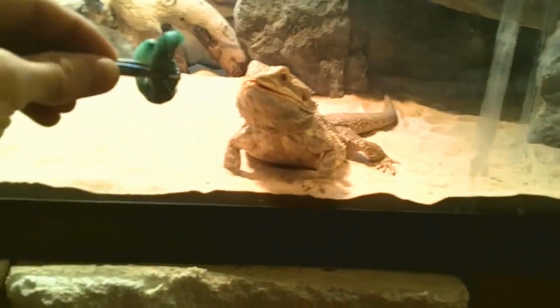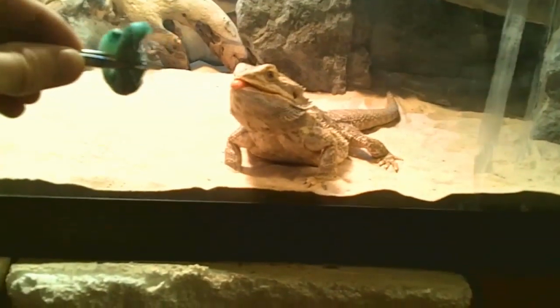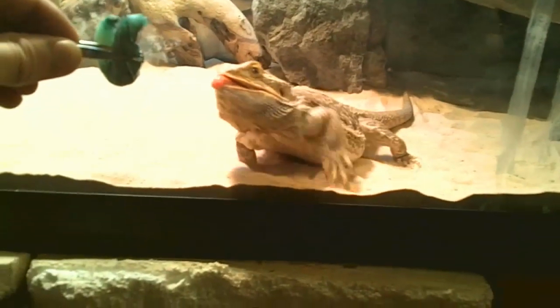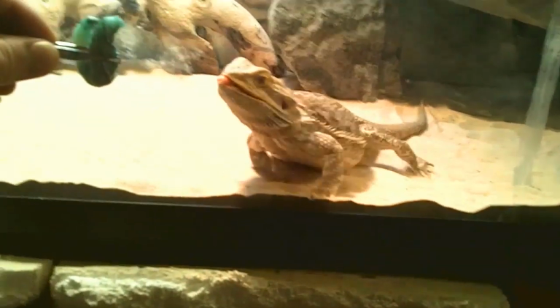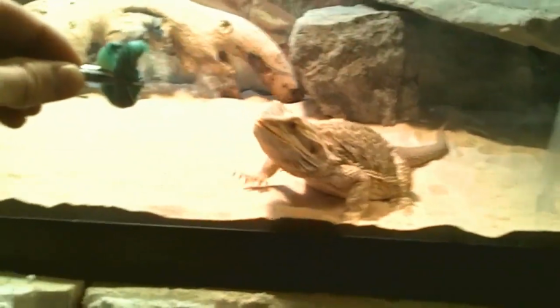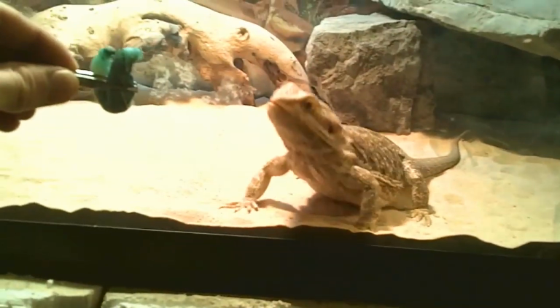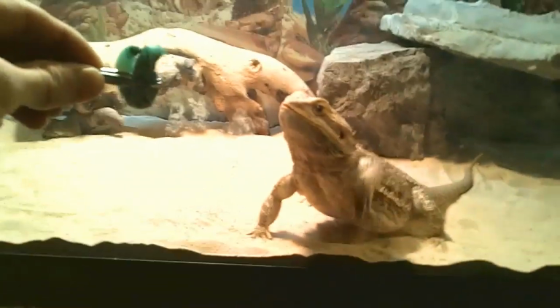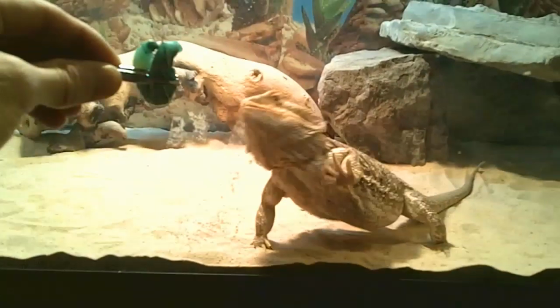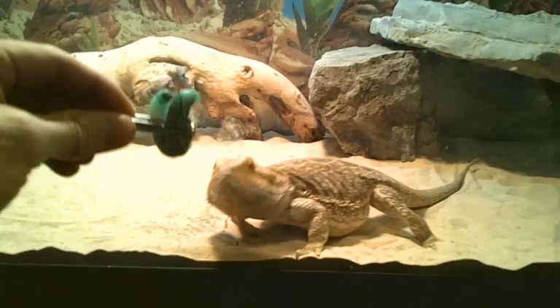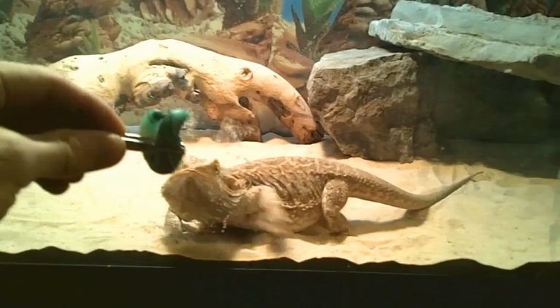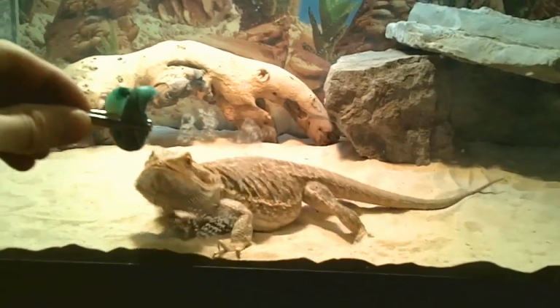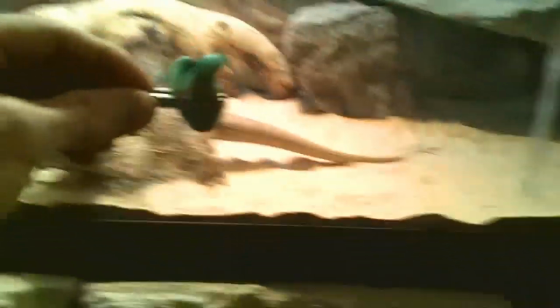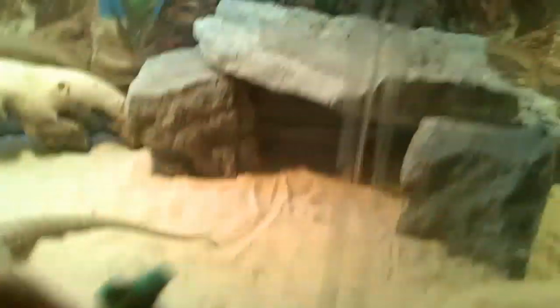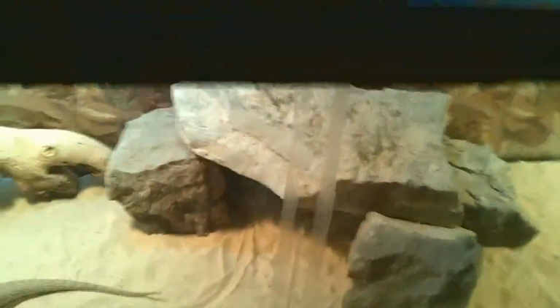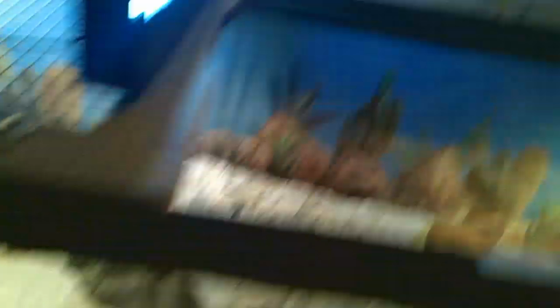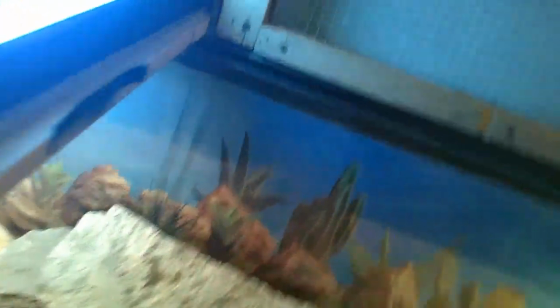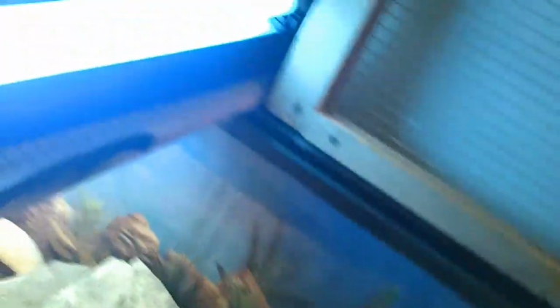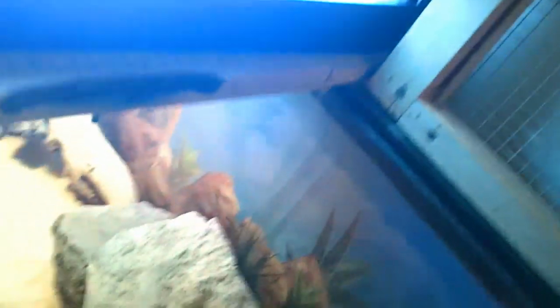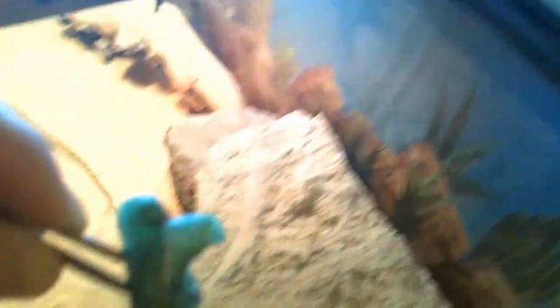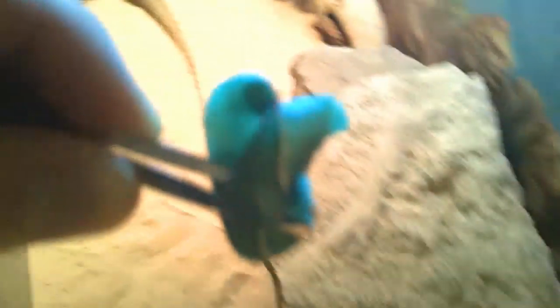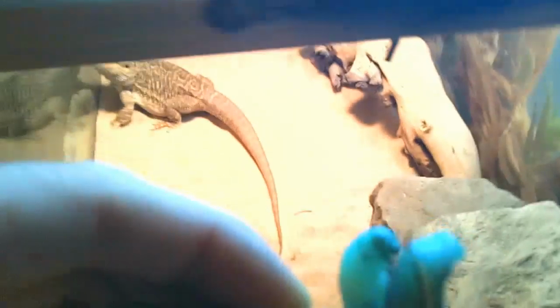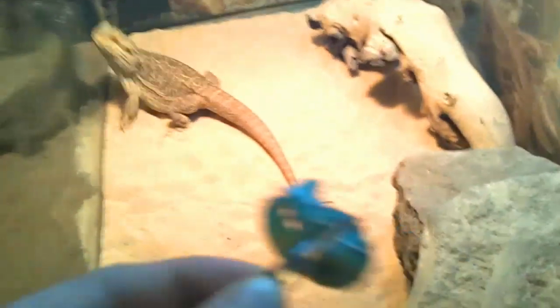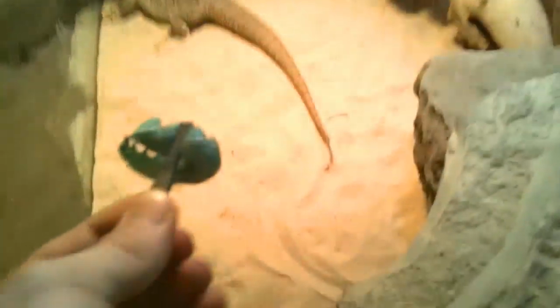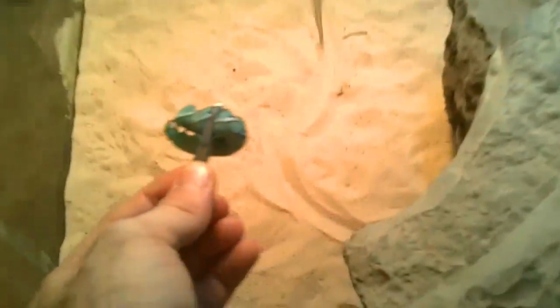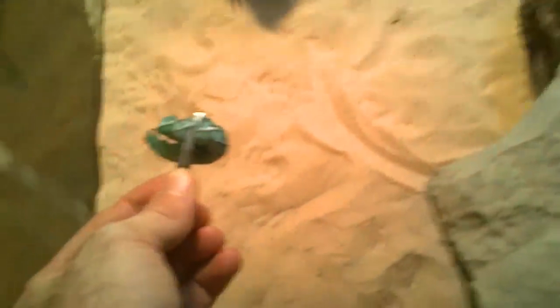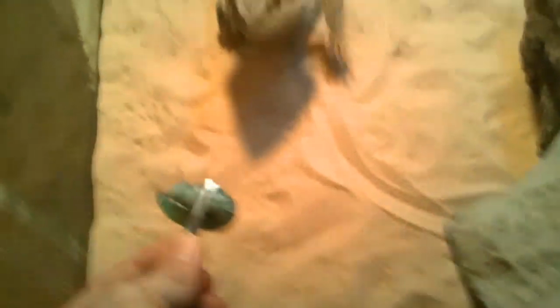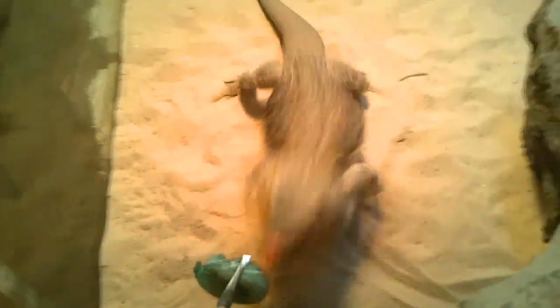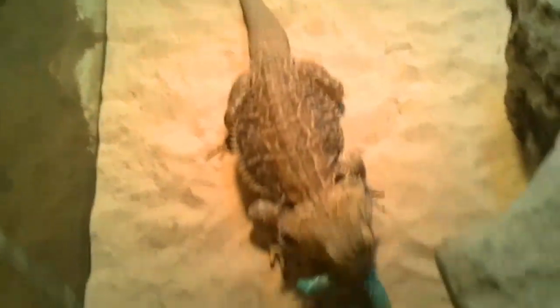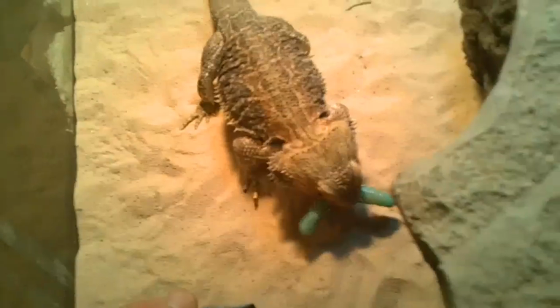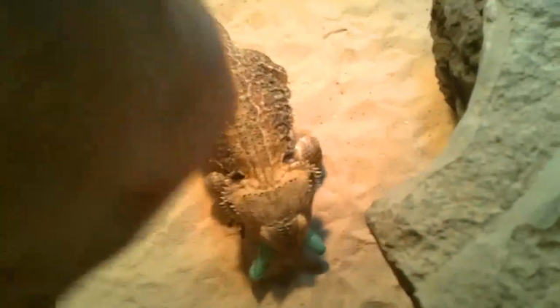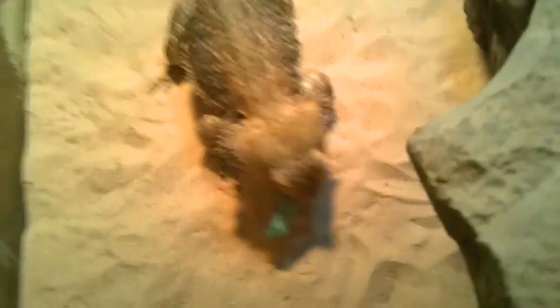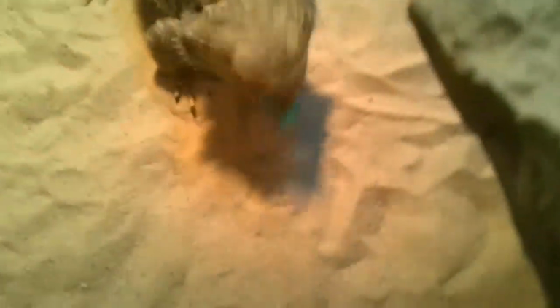Do you see it? Oh, you want that, don't you? Yes, he does. Okay, looks like he's interested, so I'll bring it in over the tank, and I'll bring my hand down — and he strikes for the kill!